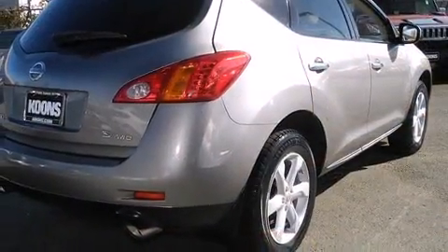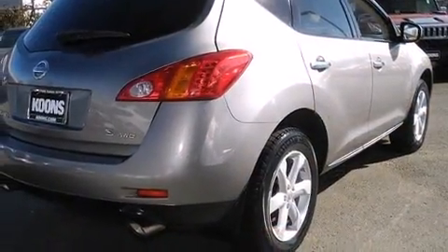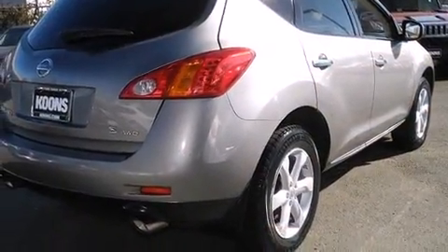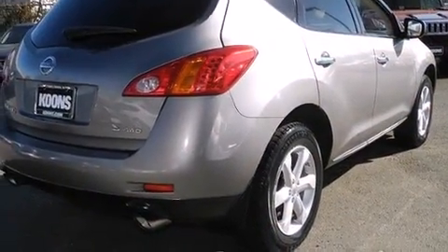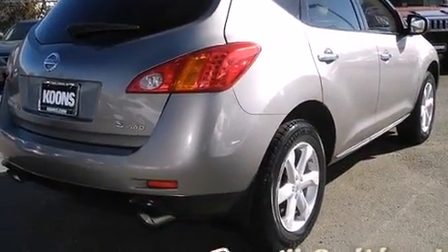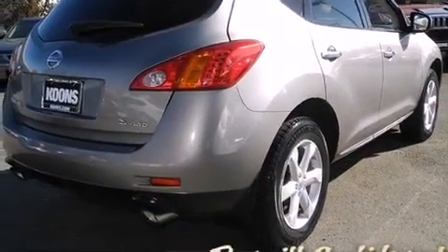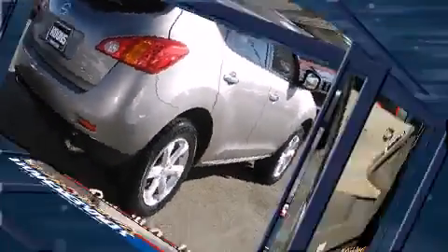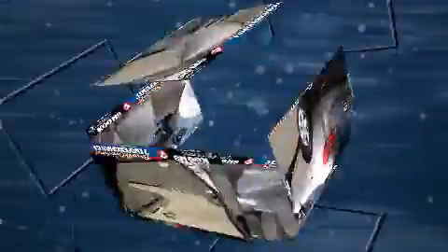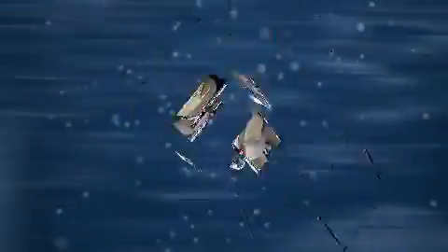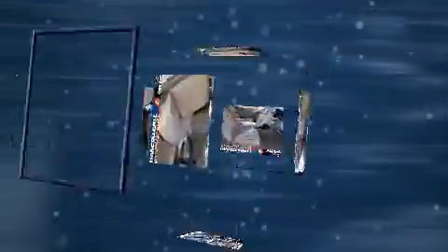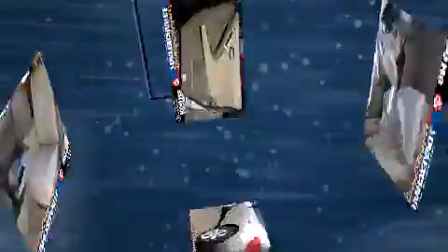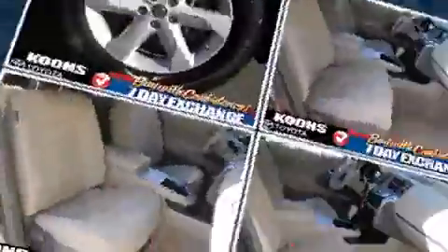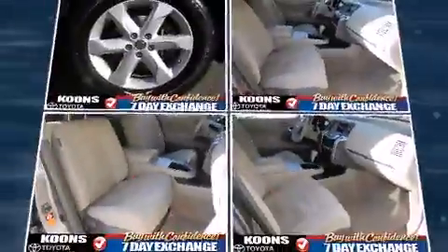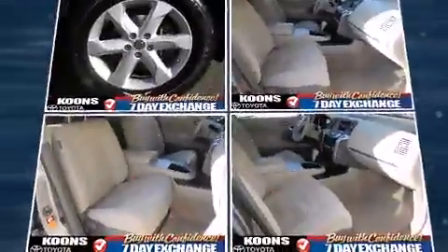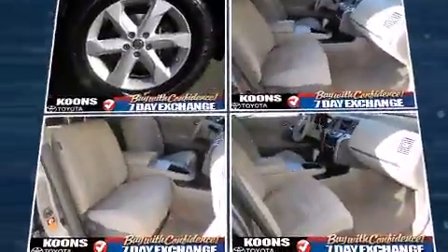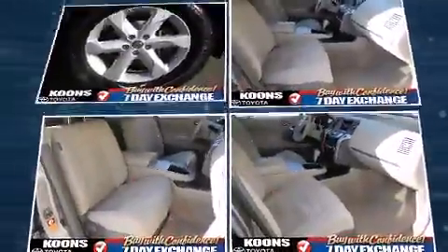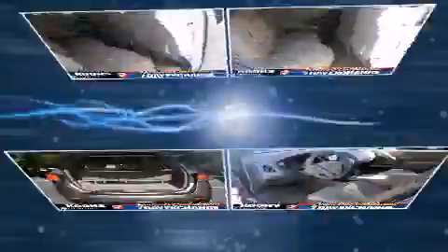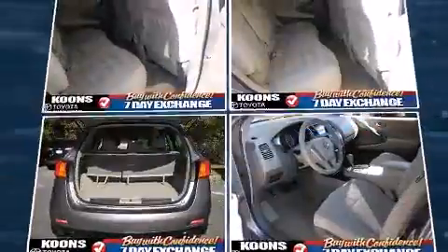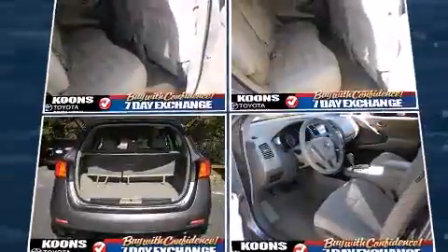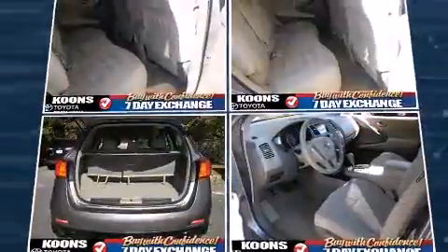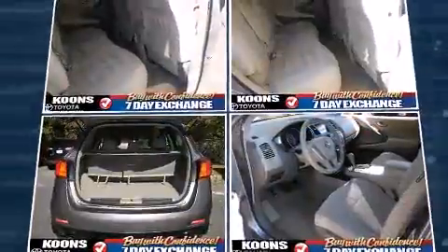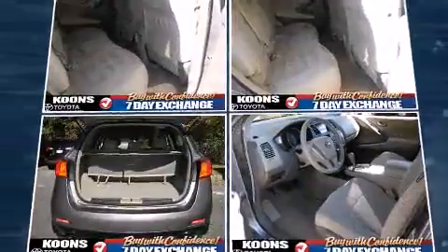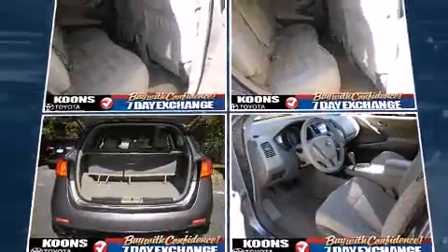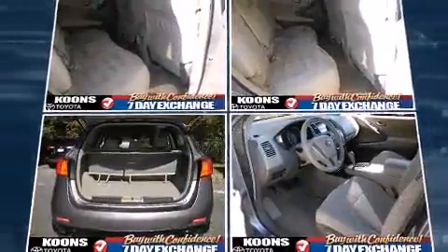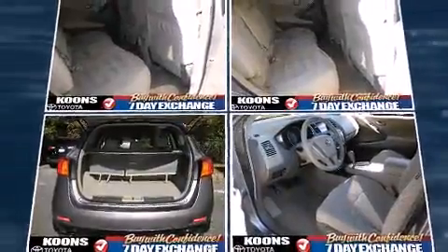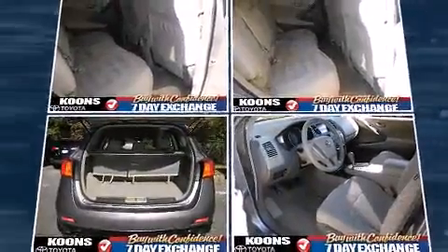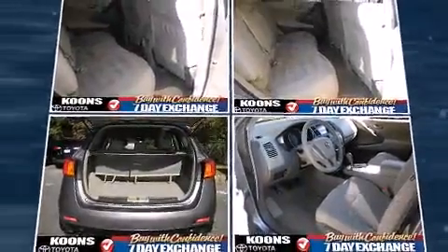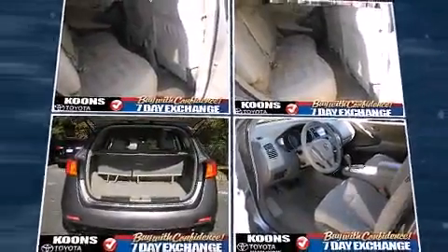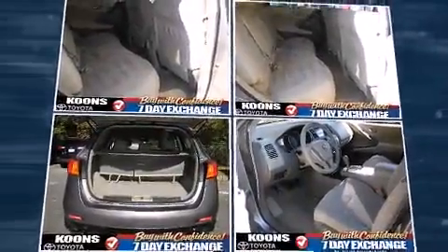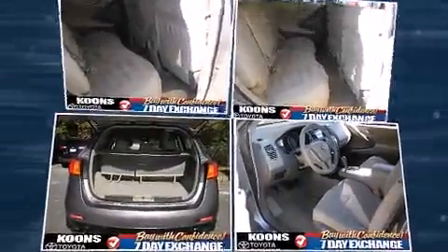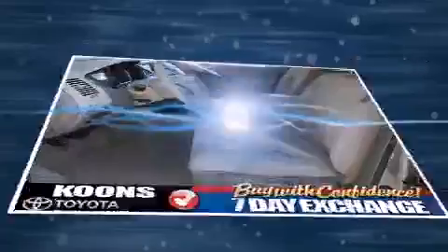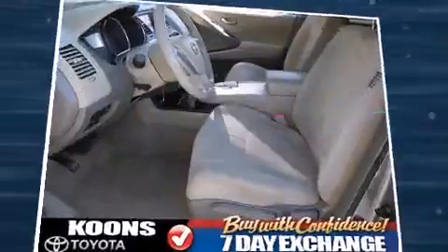You and your passengers will enjoy the stereo system, which includes a CD player with MP3 capability and six speakers, enhancing the audio experience throughout the interior.